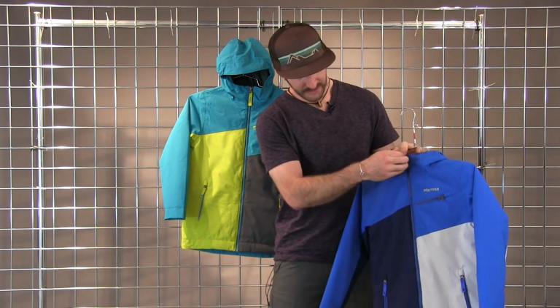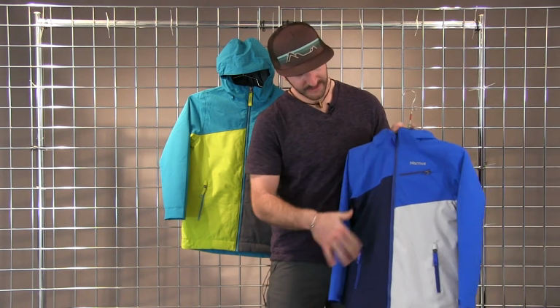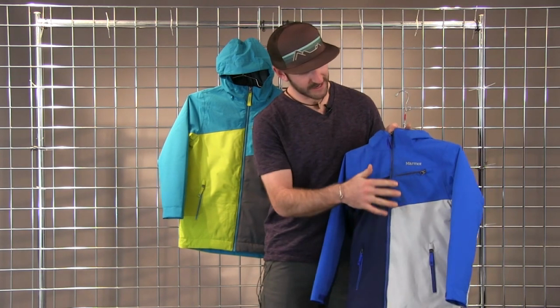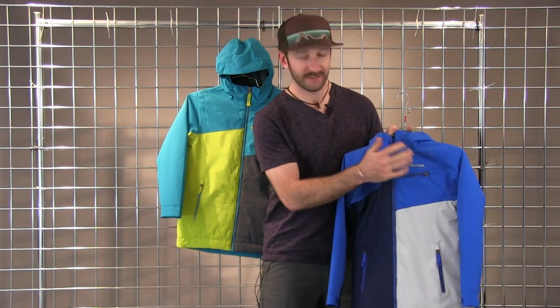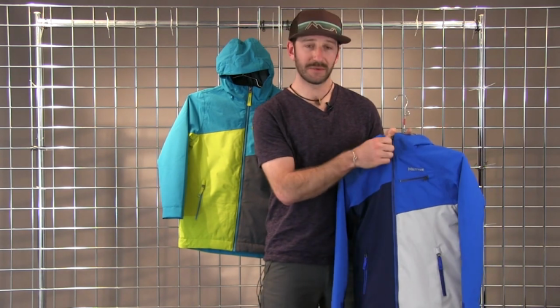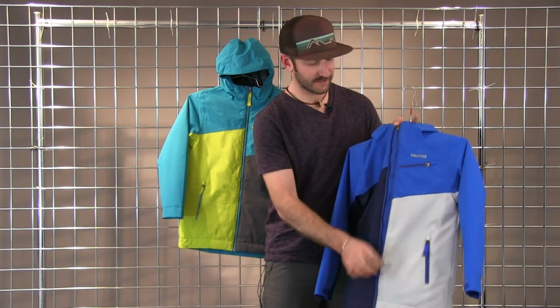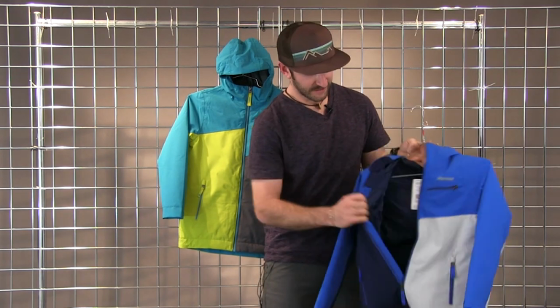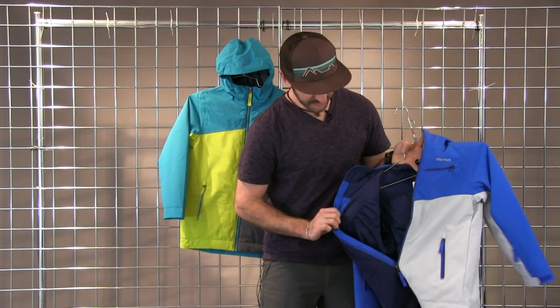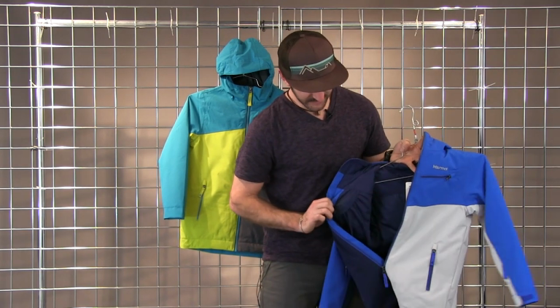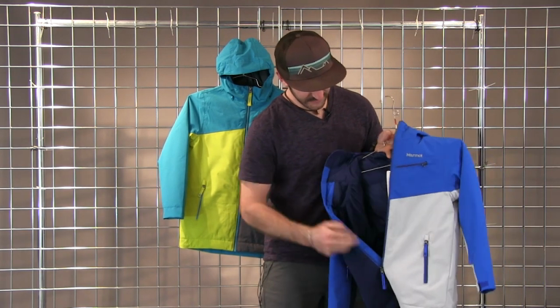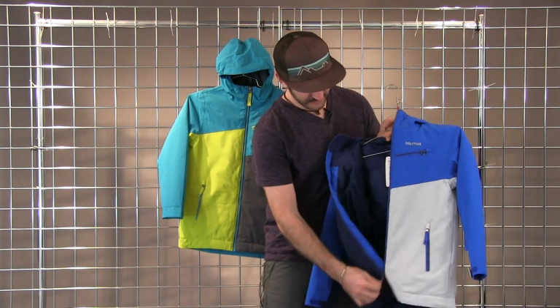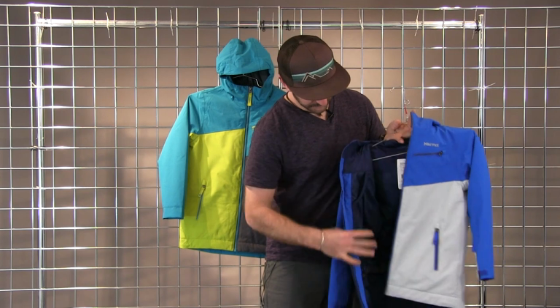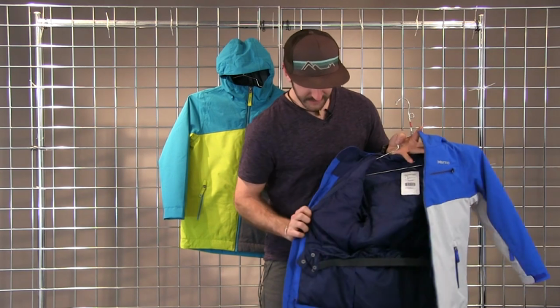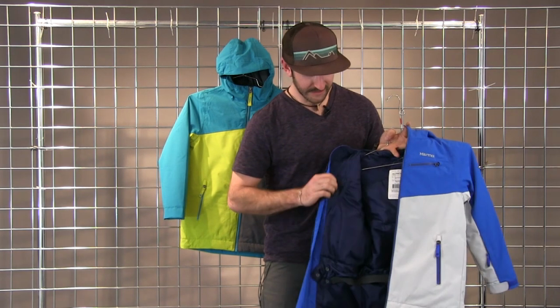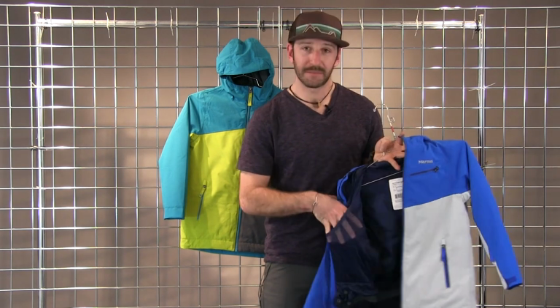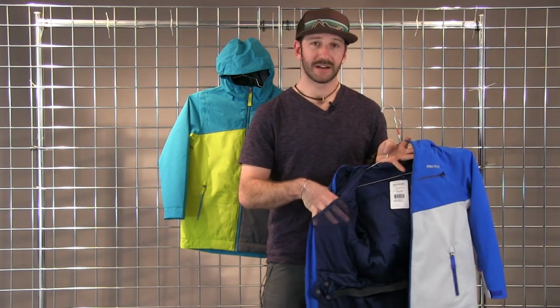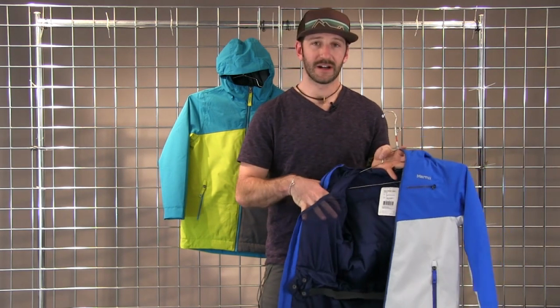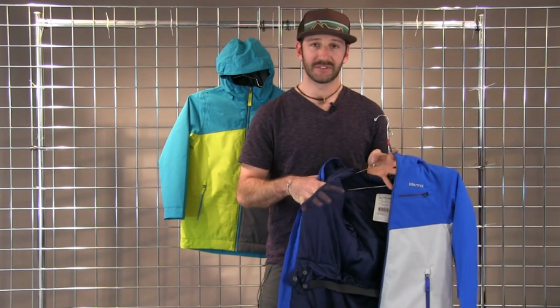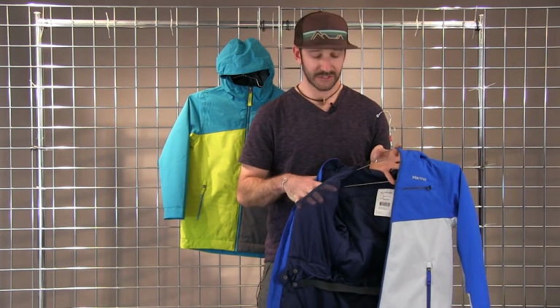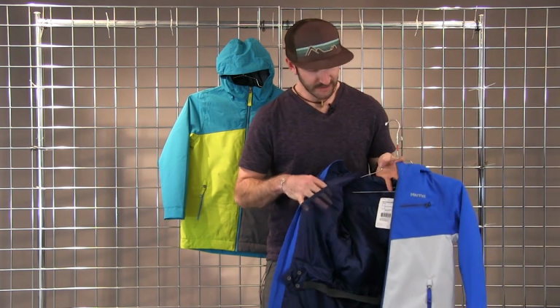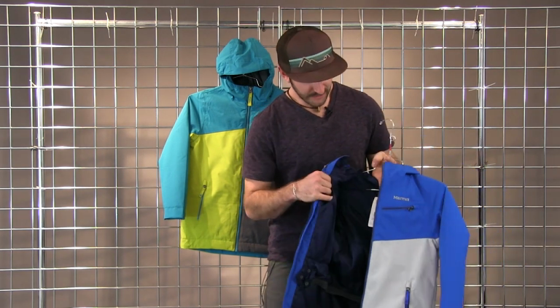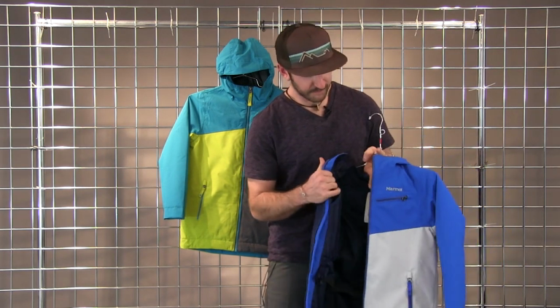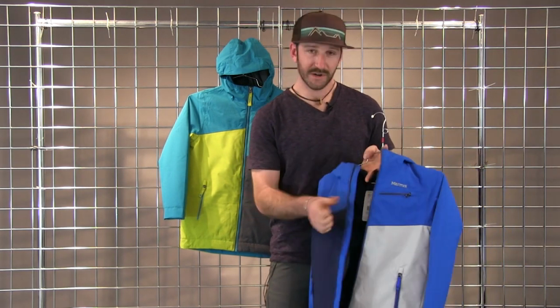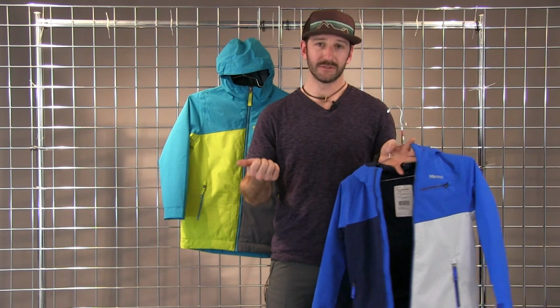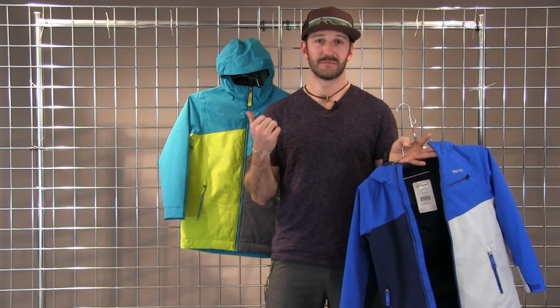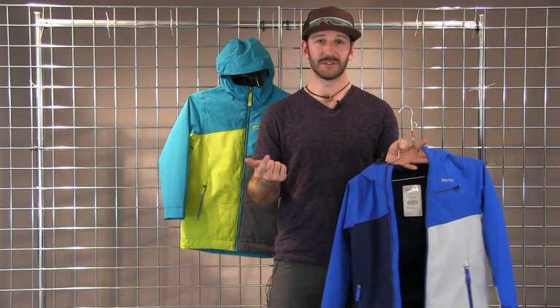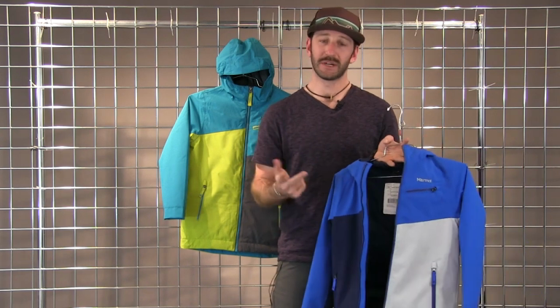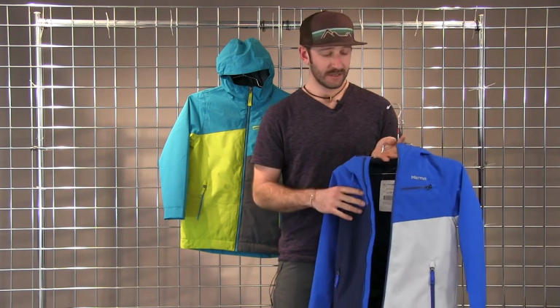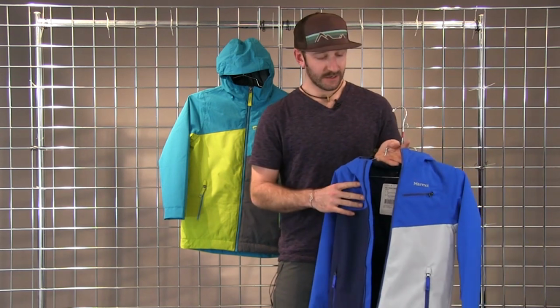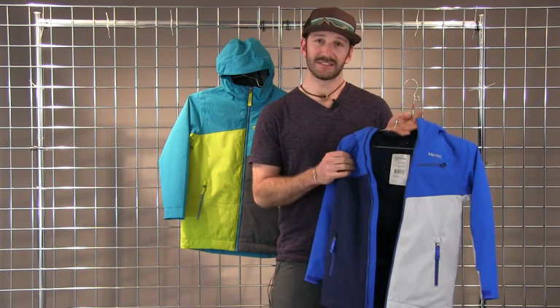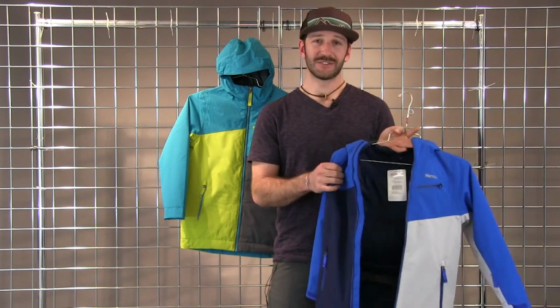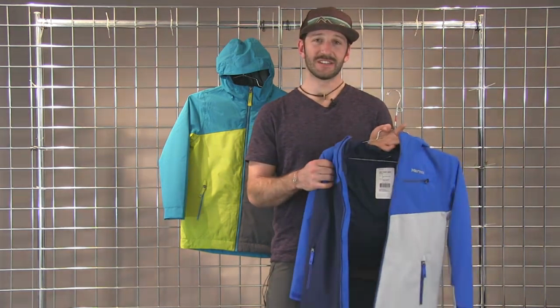You have two hand pockets, chest pocket, powder skirt on the inside along with a drop-in pocket for goggles or a sandwich. Waterproof, breathable, lightweight. This is the Thunder Jacket.